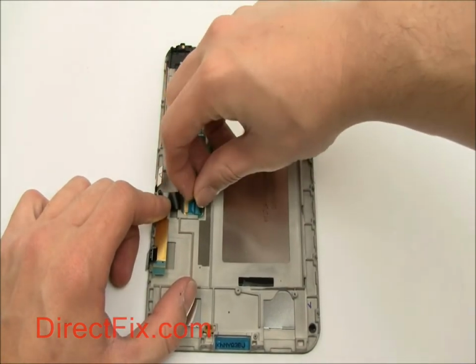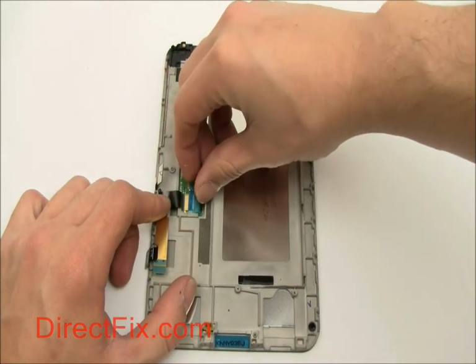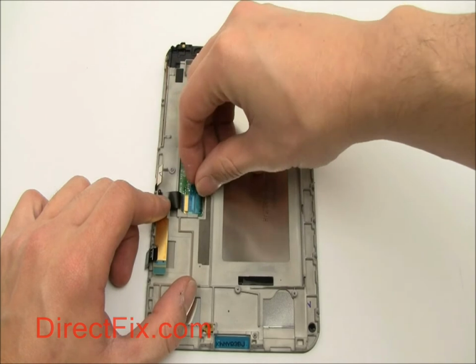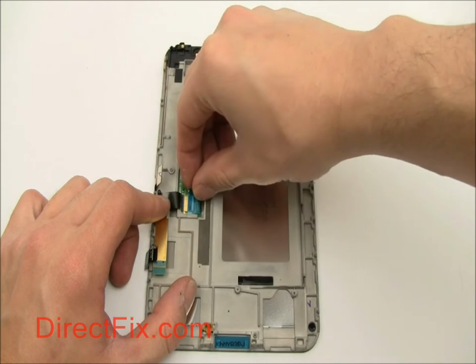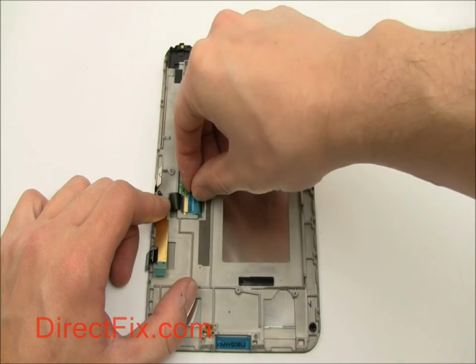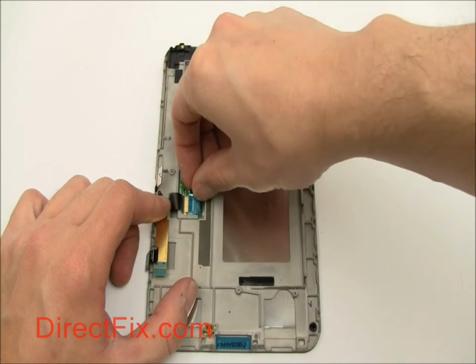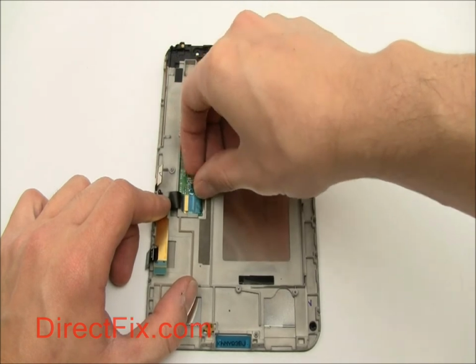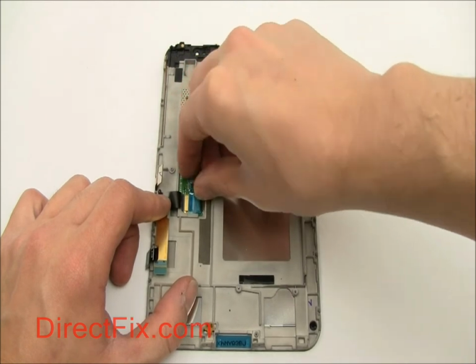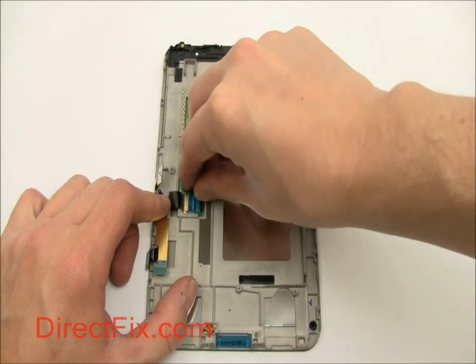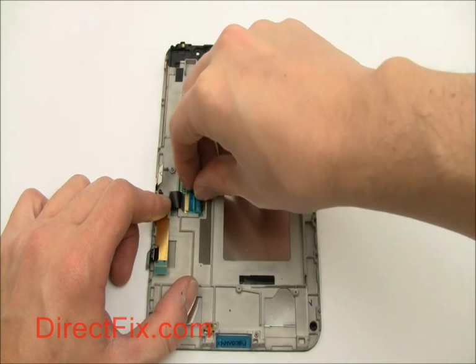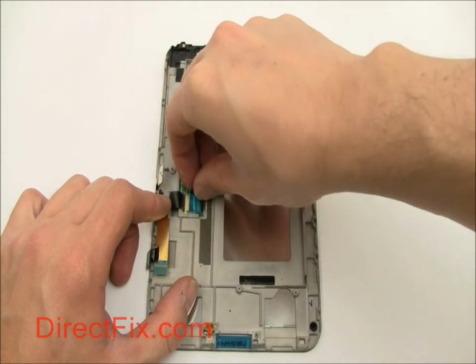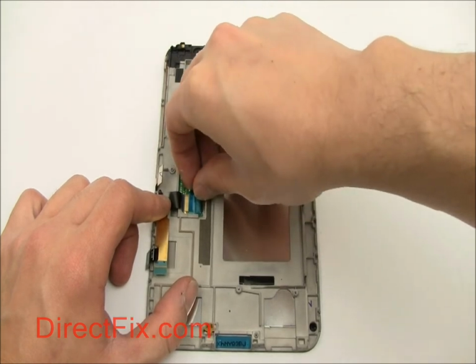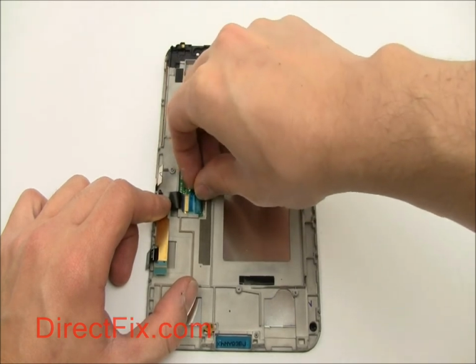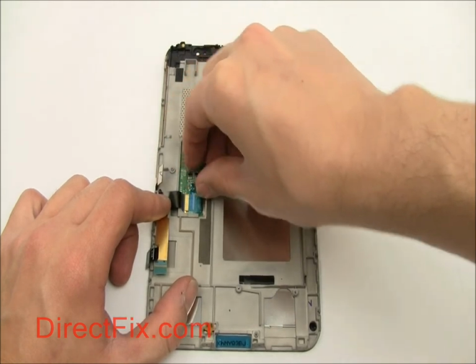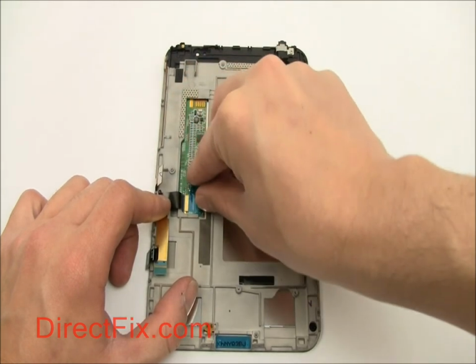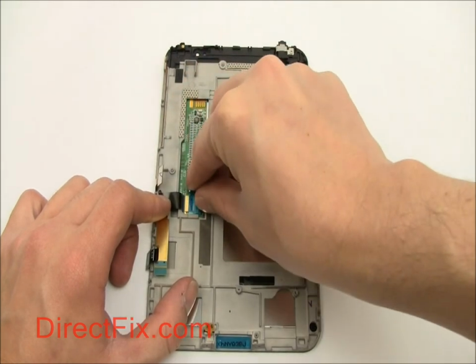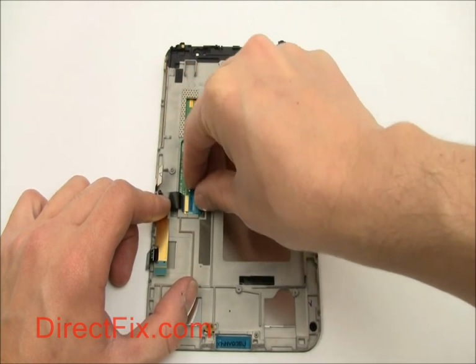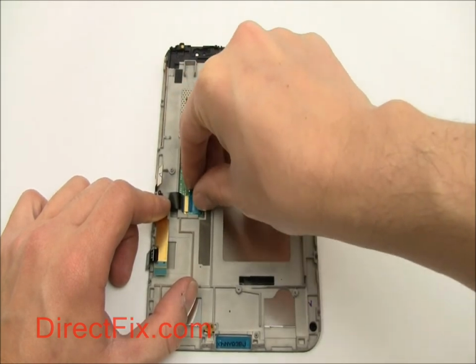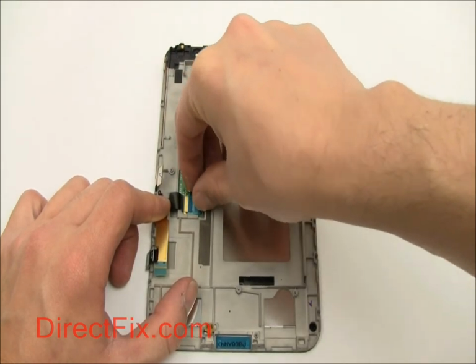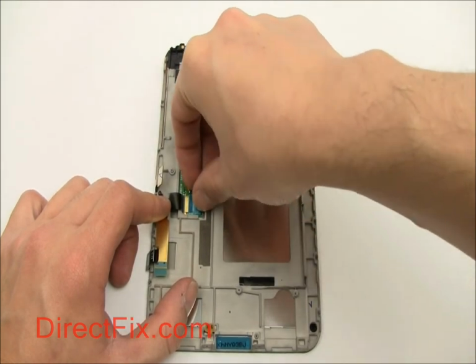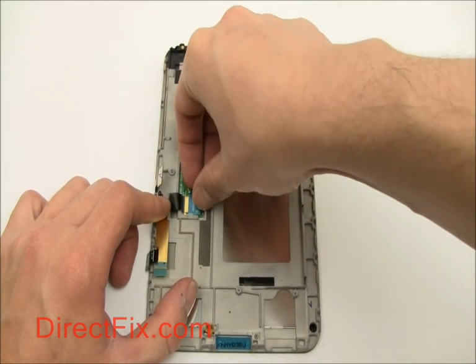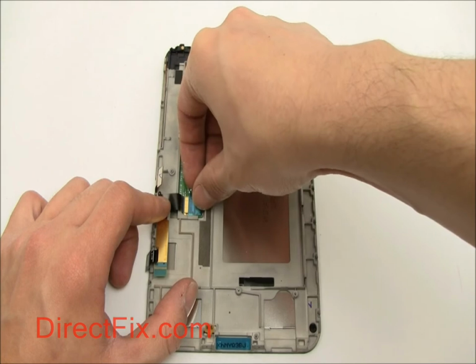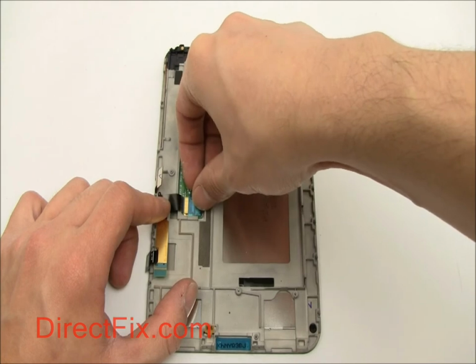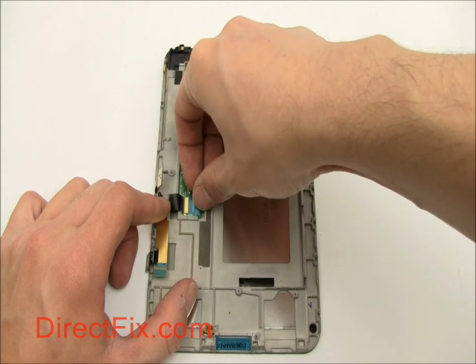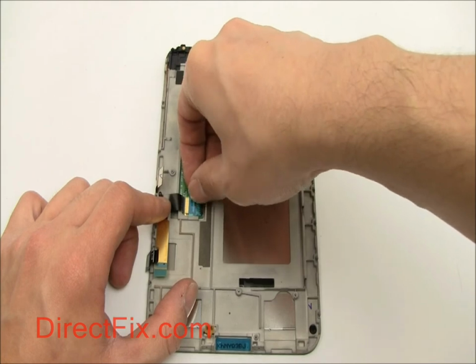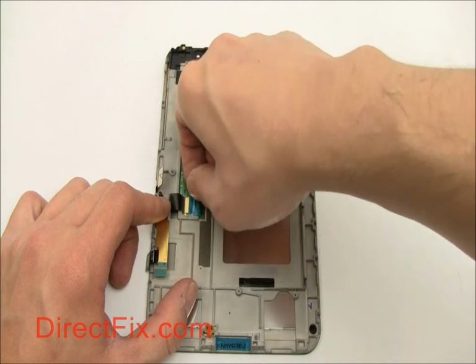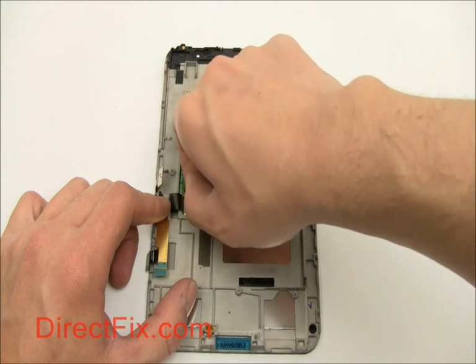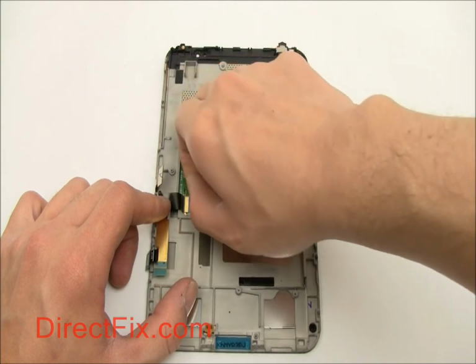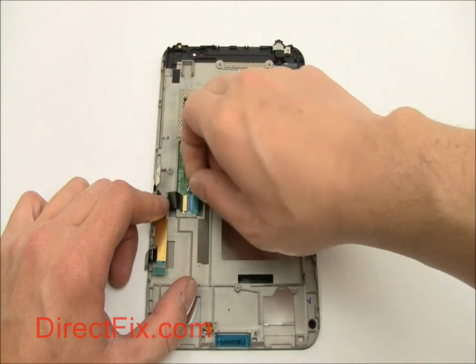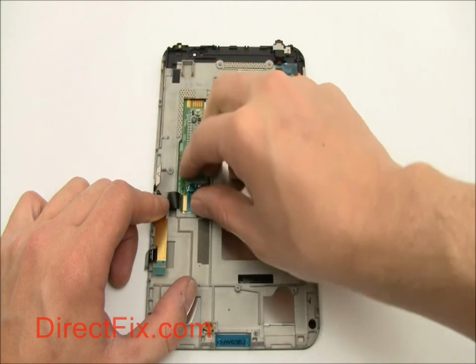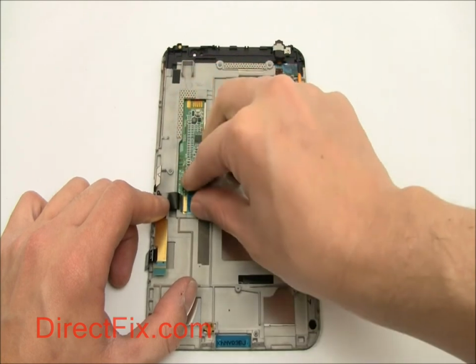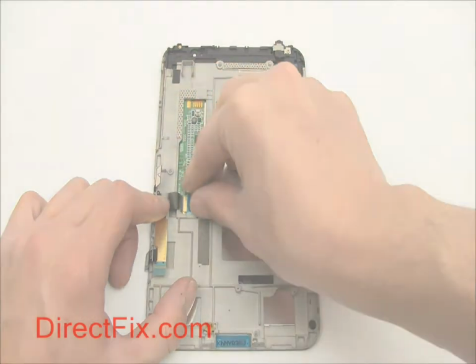Carefully remove the ribbon cable for the LCD from the connector on the back of the screen assembly. Use your case opener tool to pull up the plastic tab.